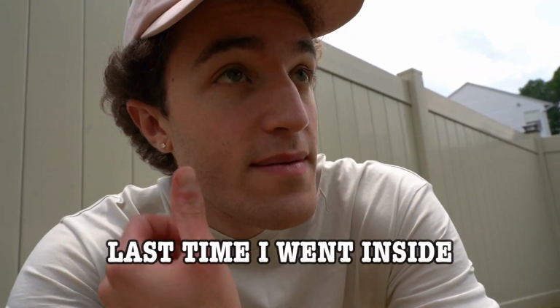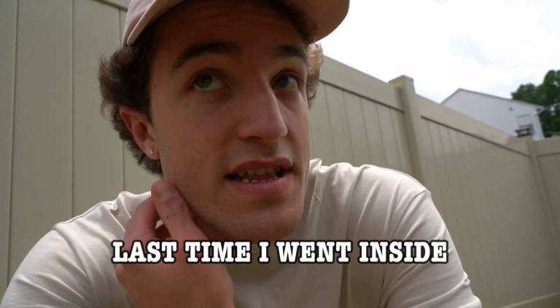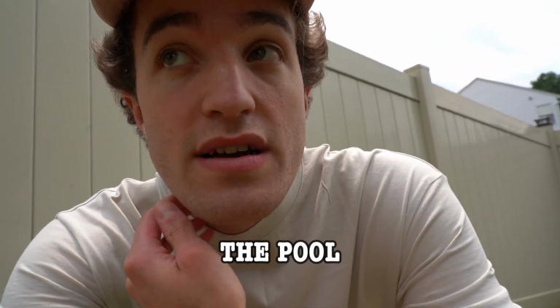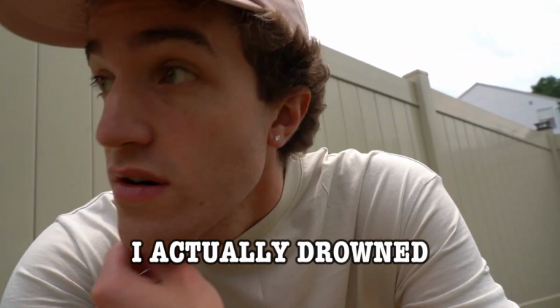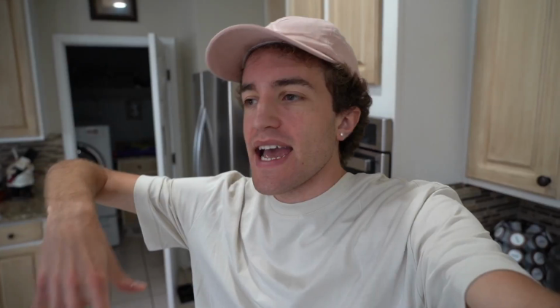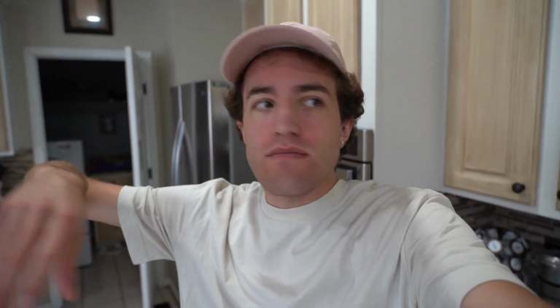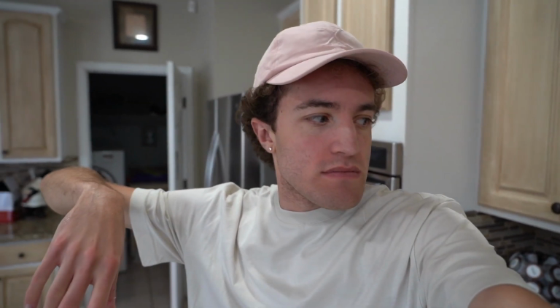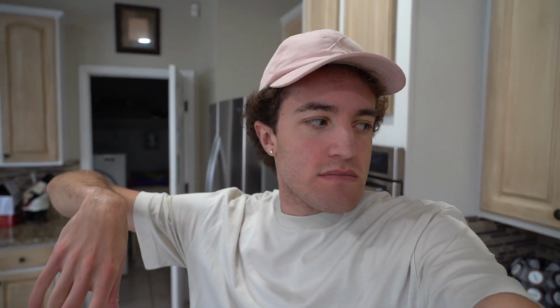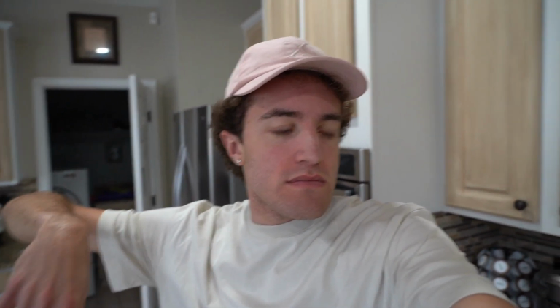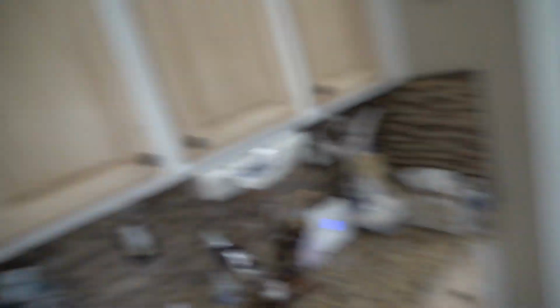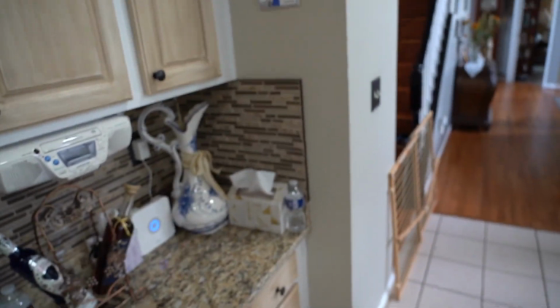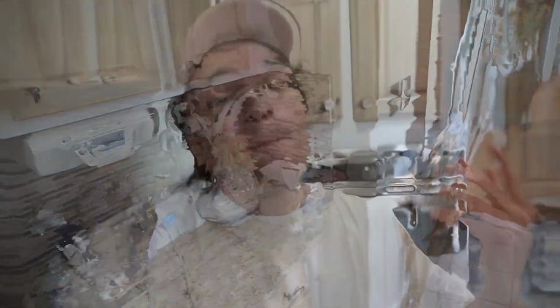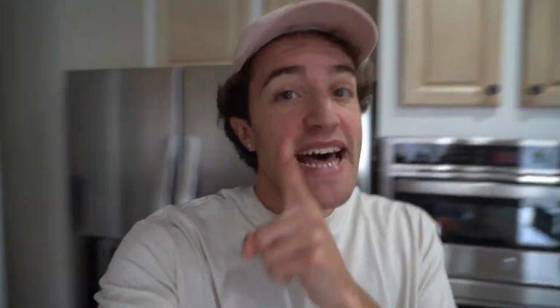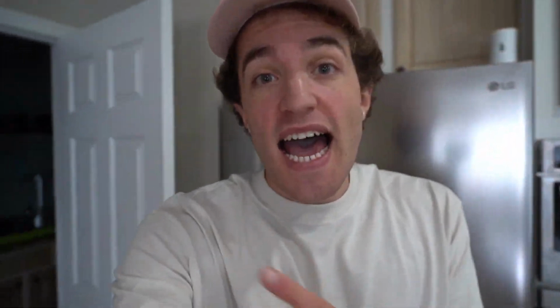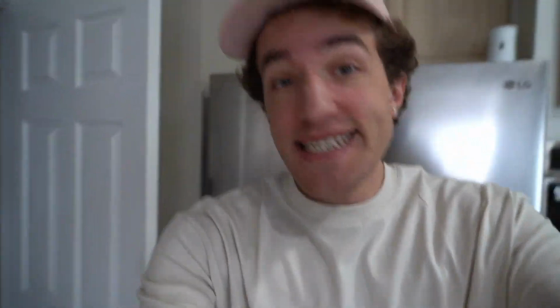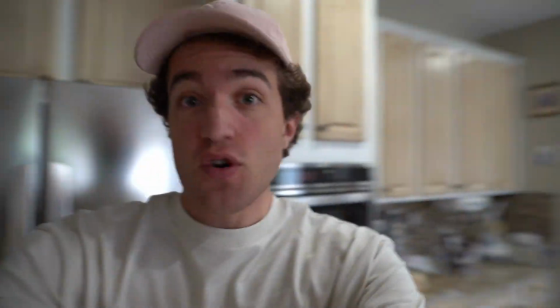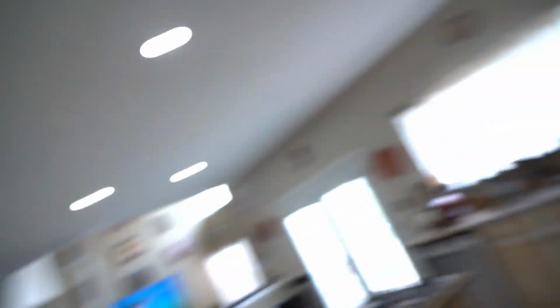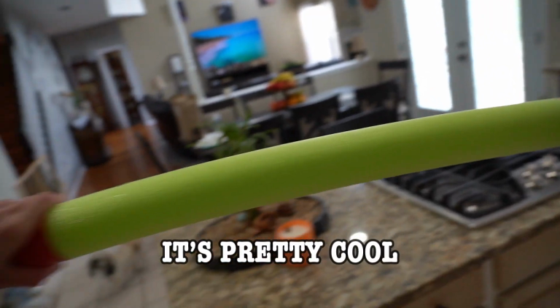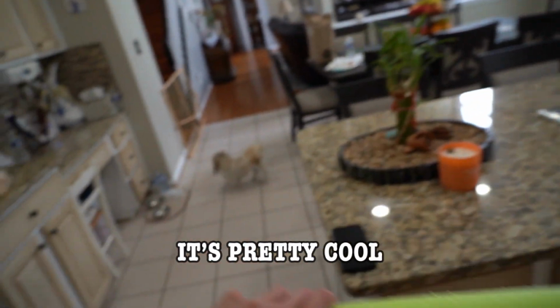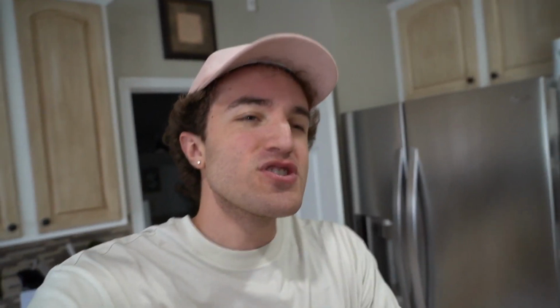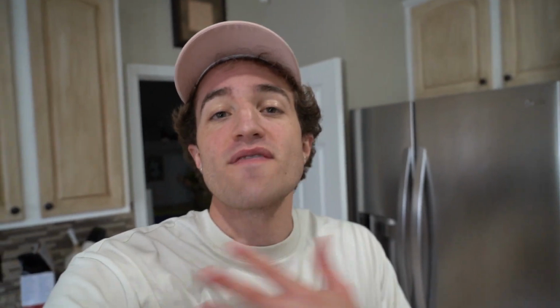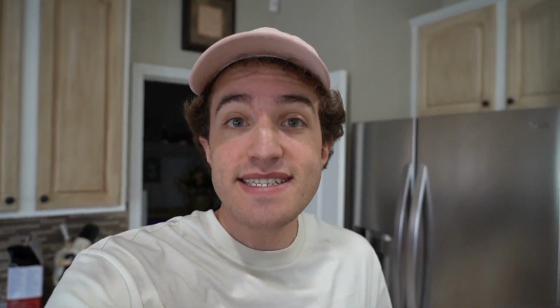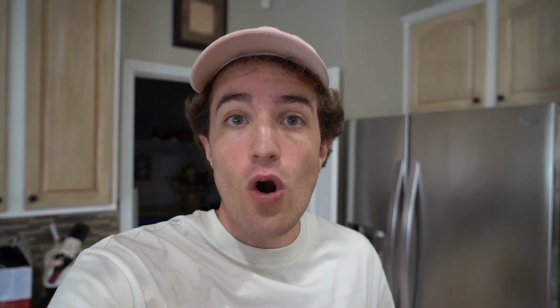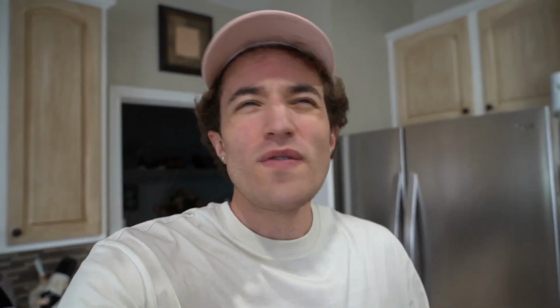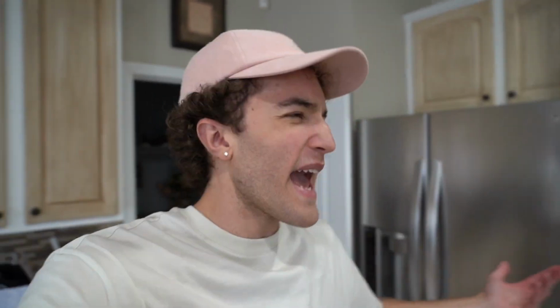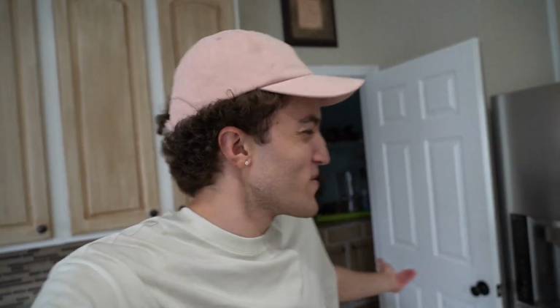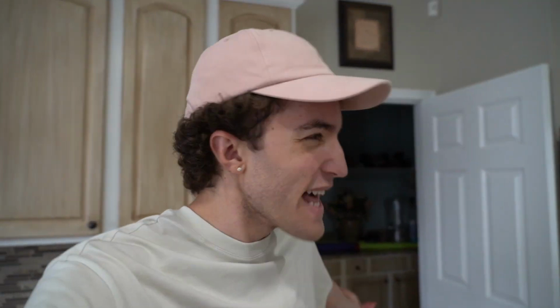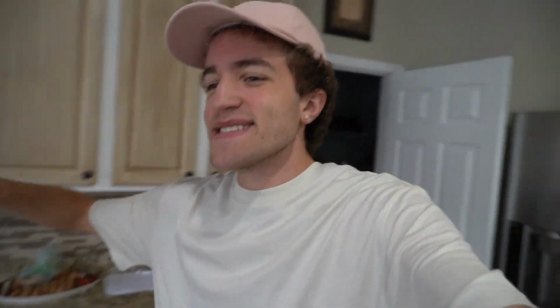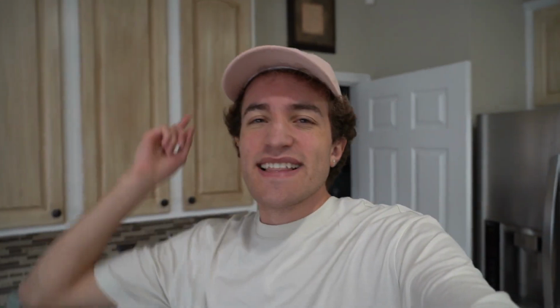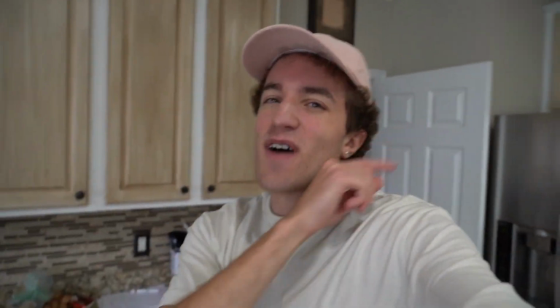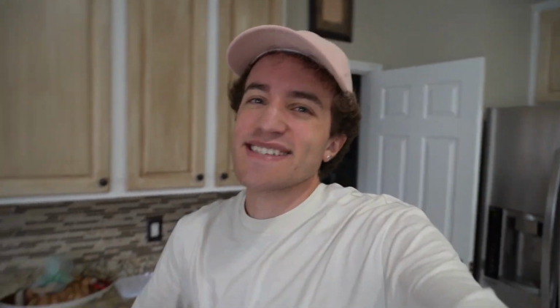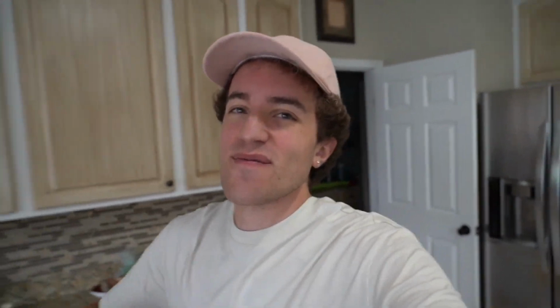Last time I went inside the pool I actually drowned, but guys, not going to lie, this contraption is pretty cool — especially if you have kids of your own. That would be absolutely lit. So let's move on with the next summer life hack.